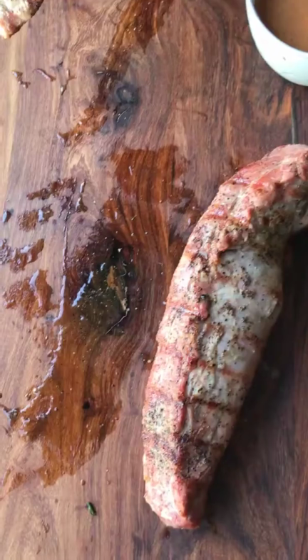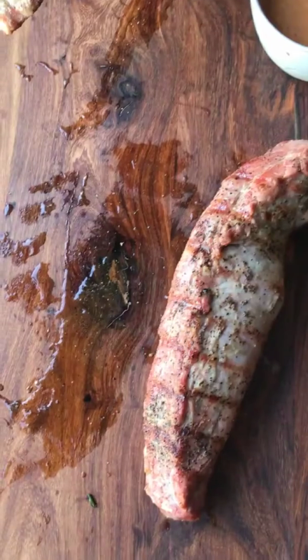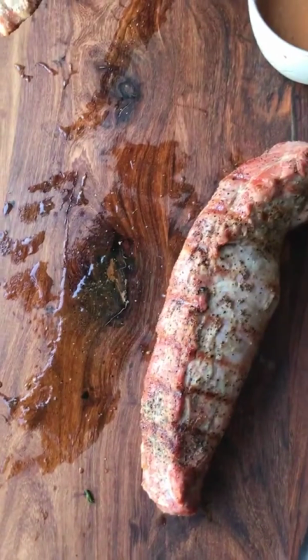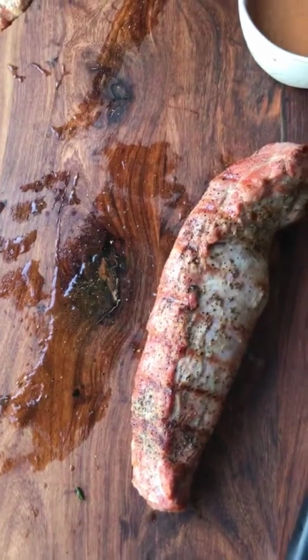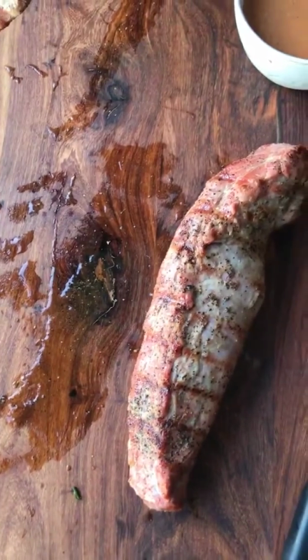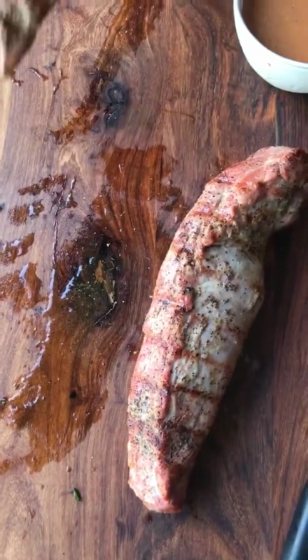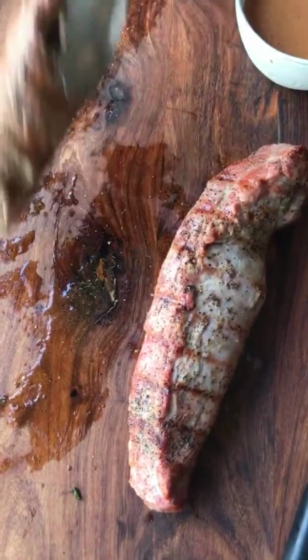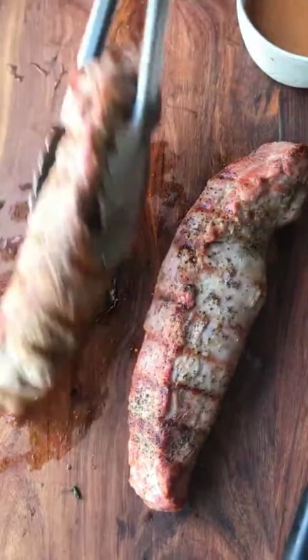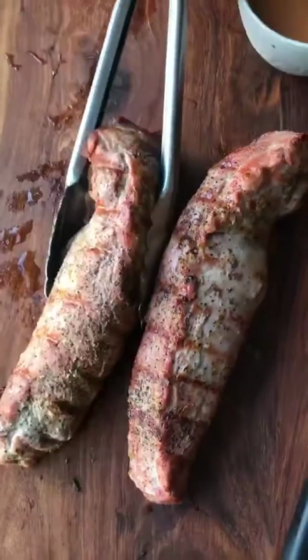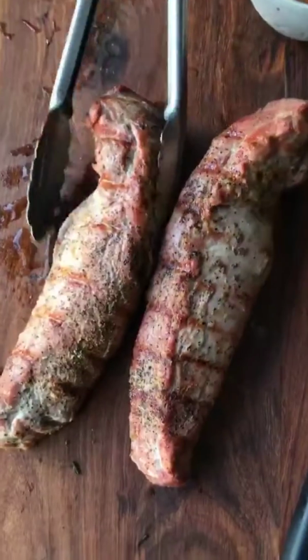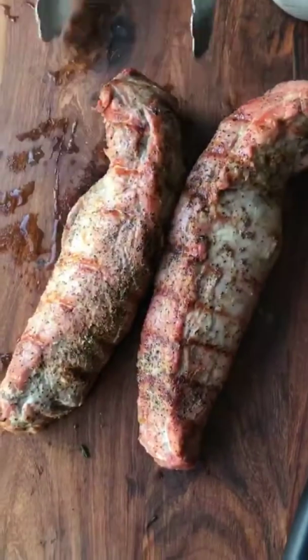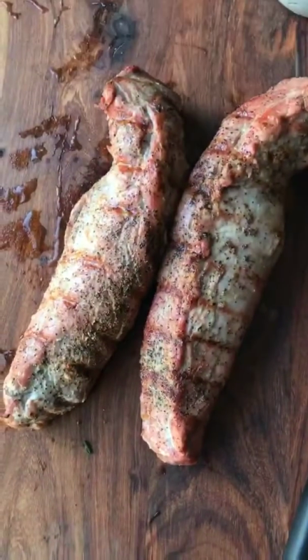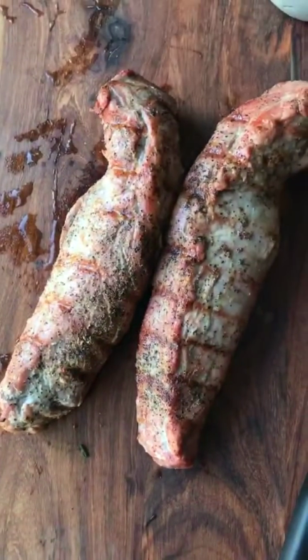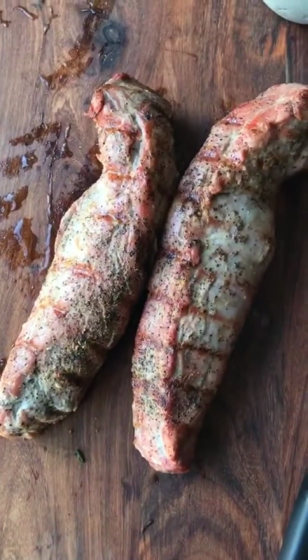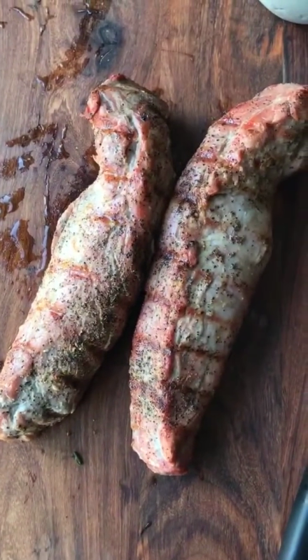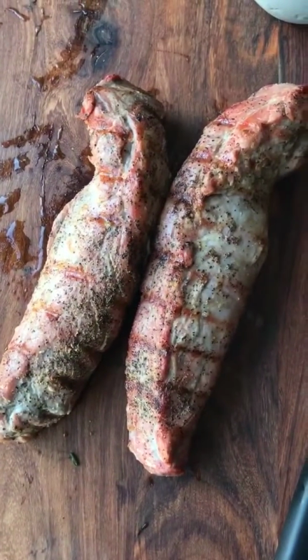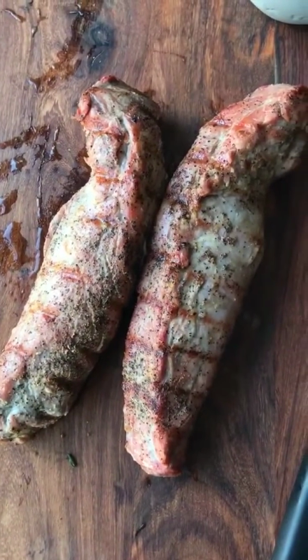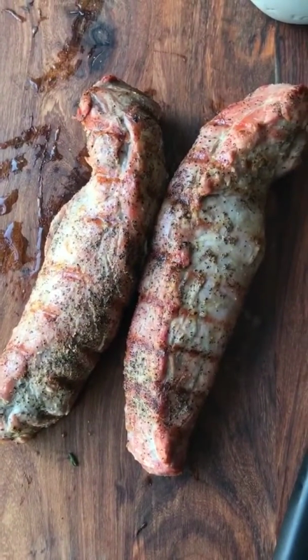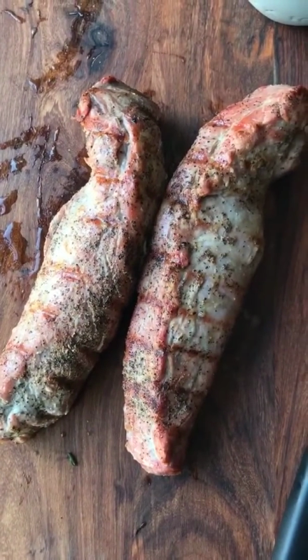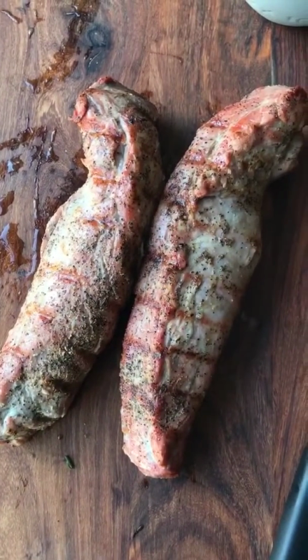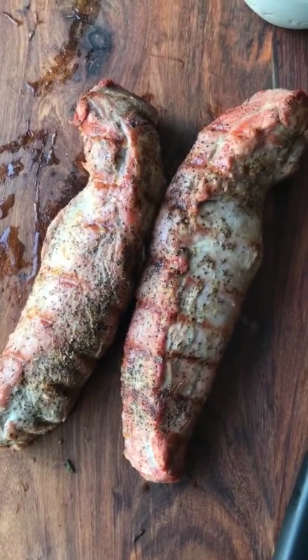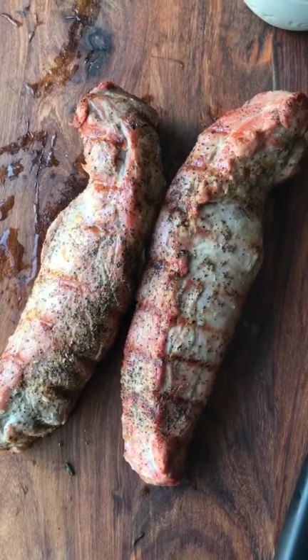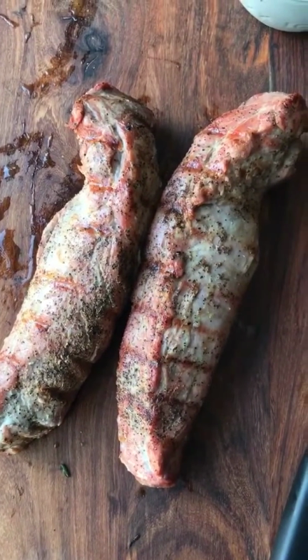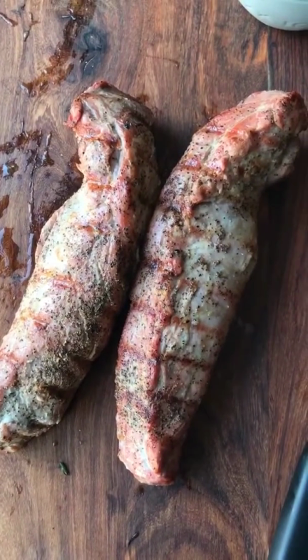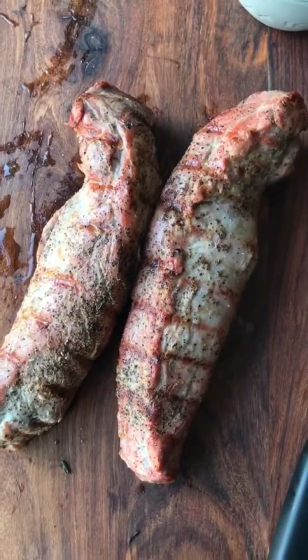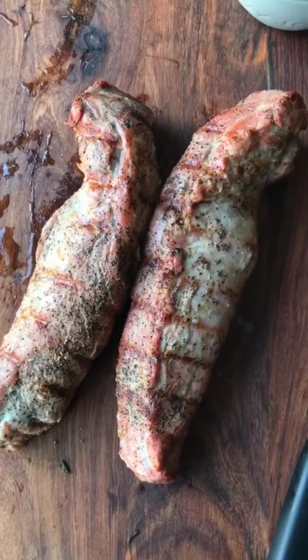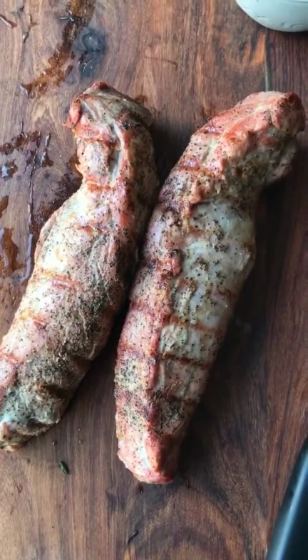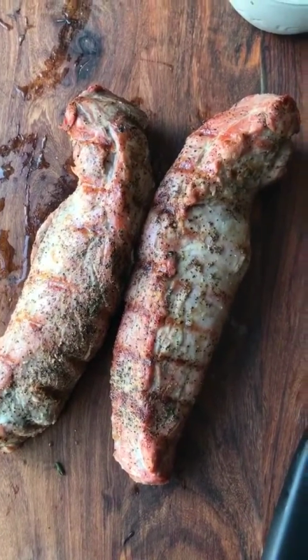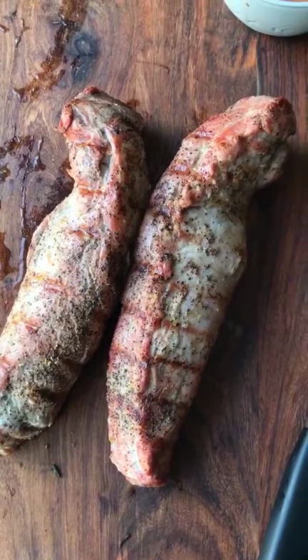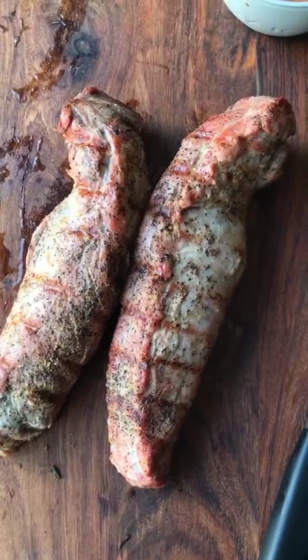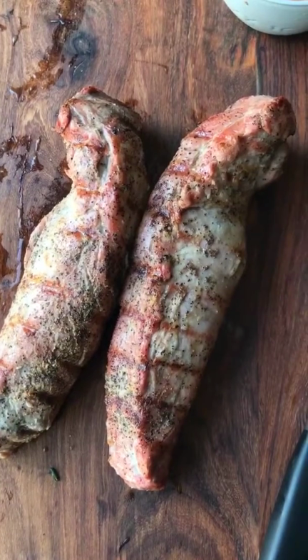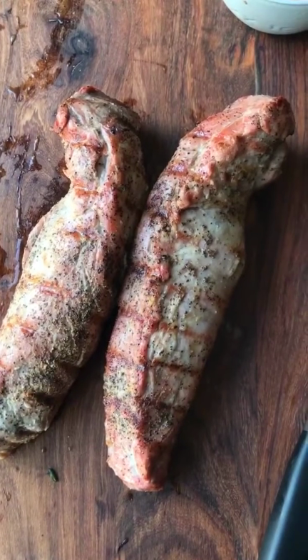Off the grill. Let's put it on this lovely board. And you know what I like to say now? Step away from the meat and let it rest at least 10 minutes.